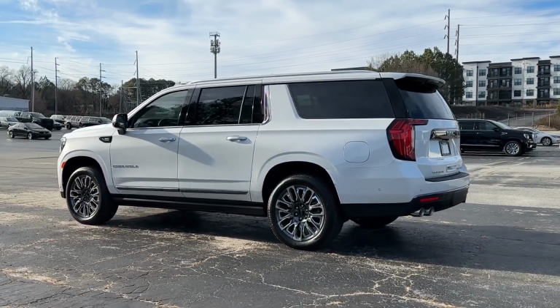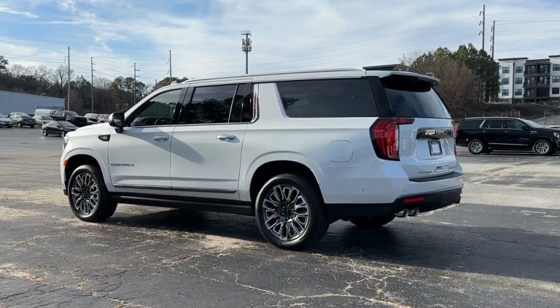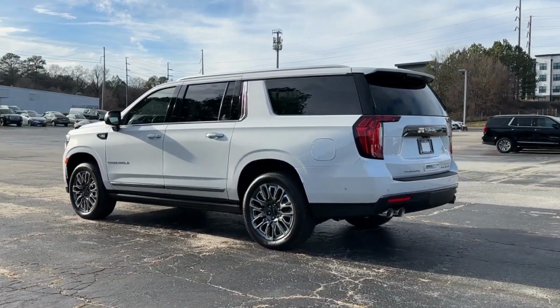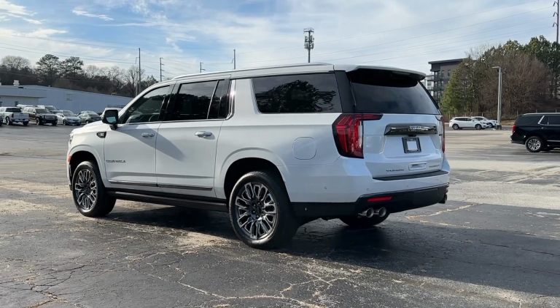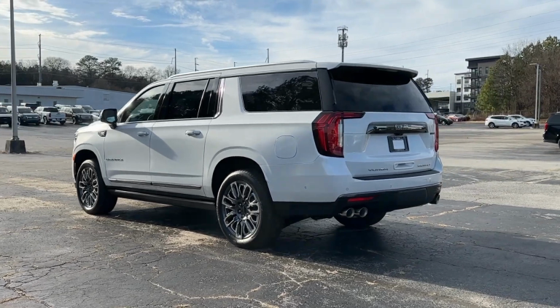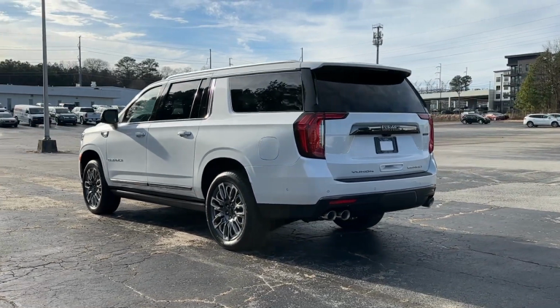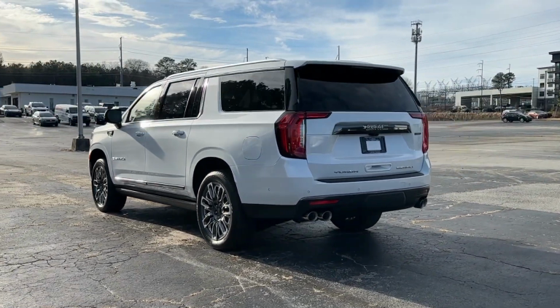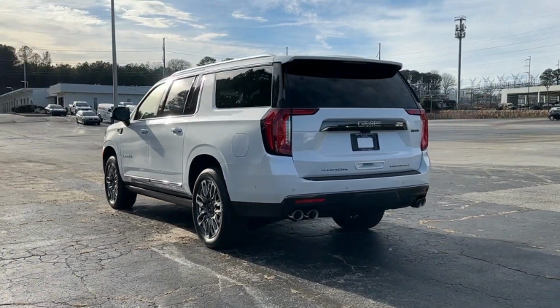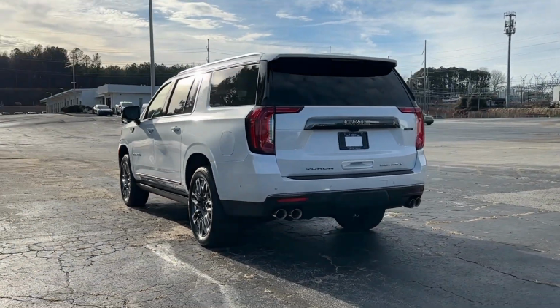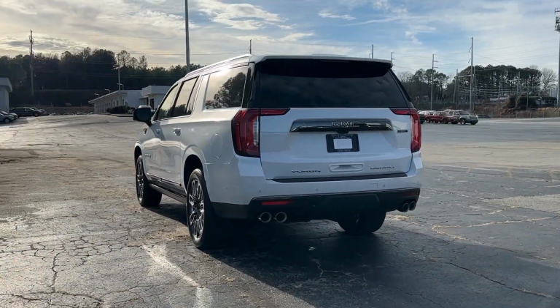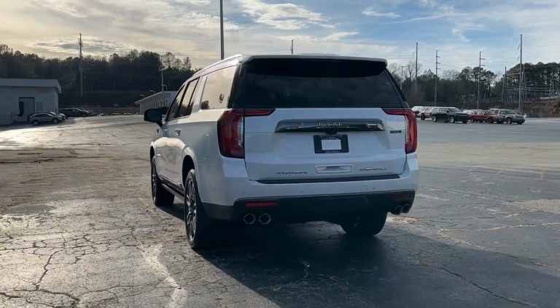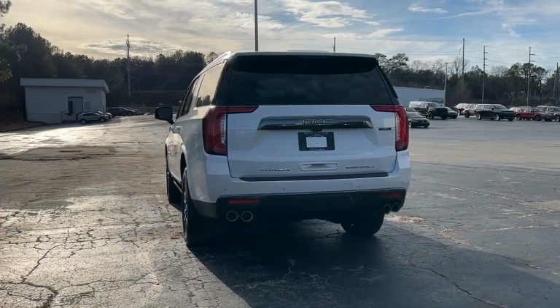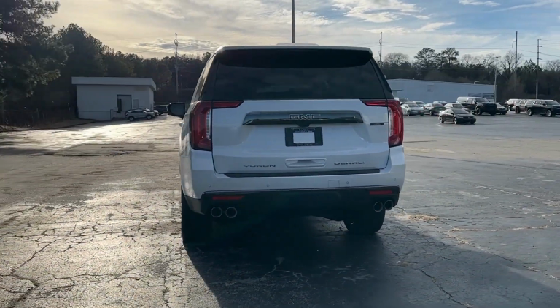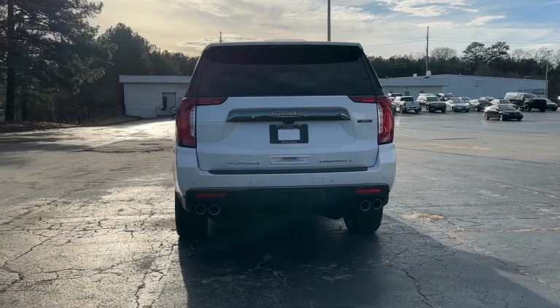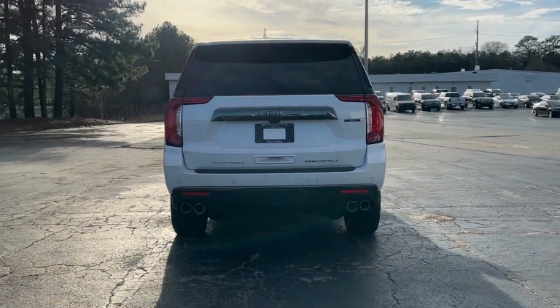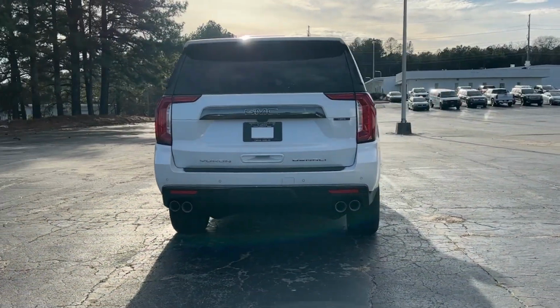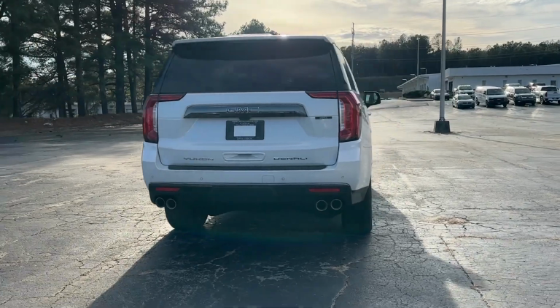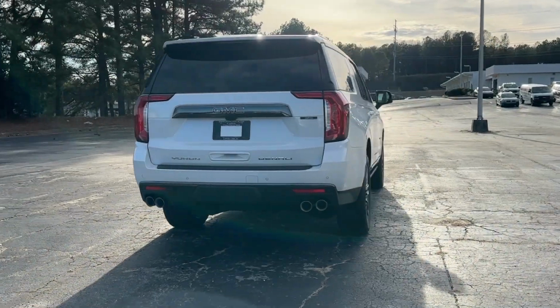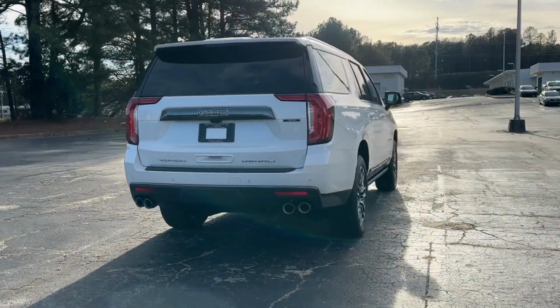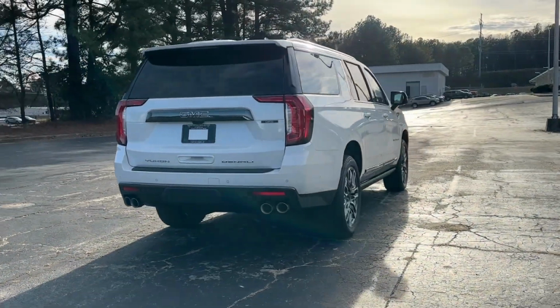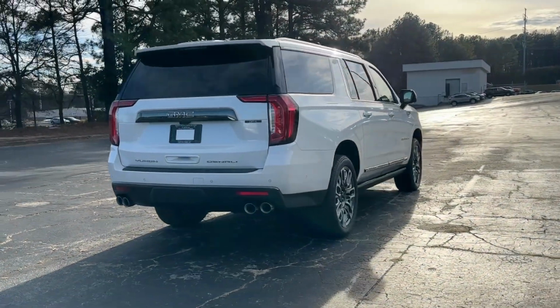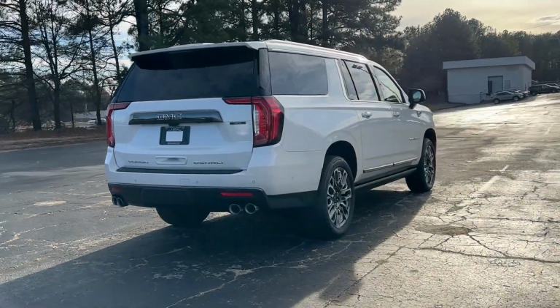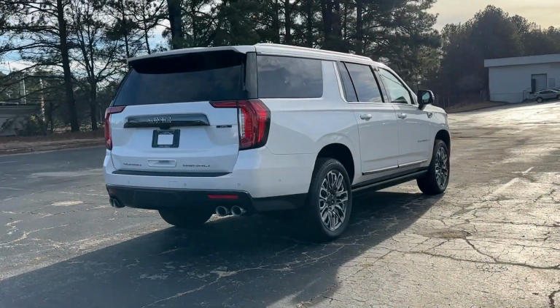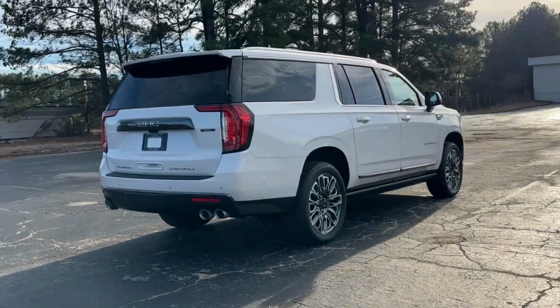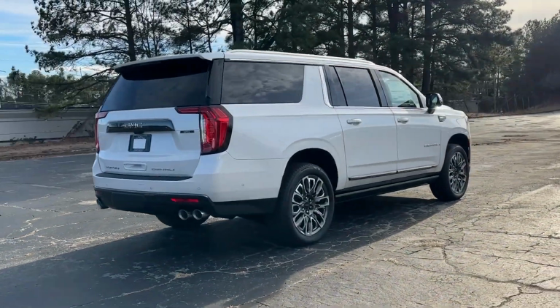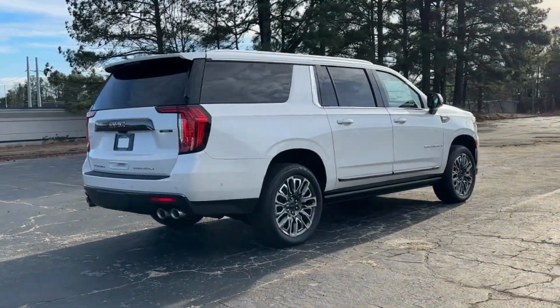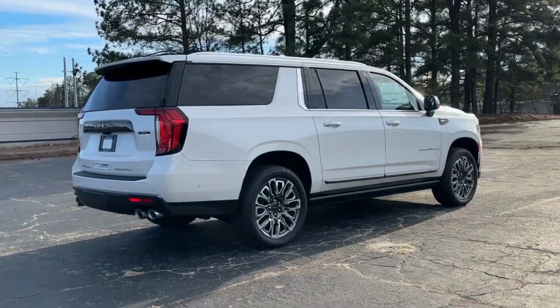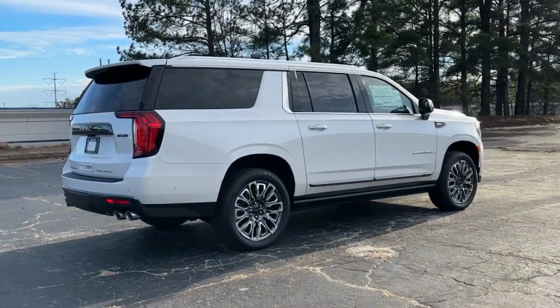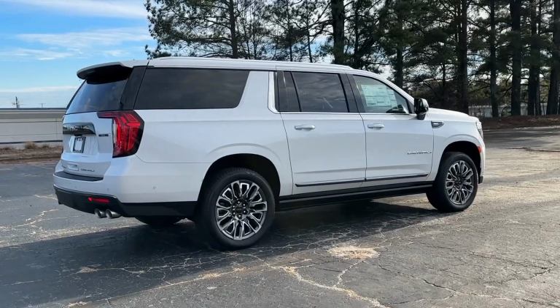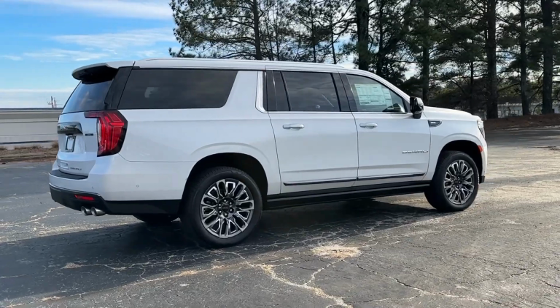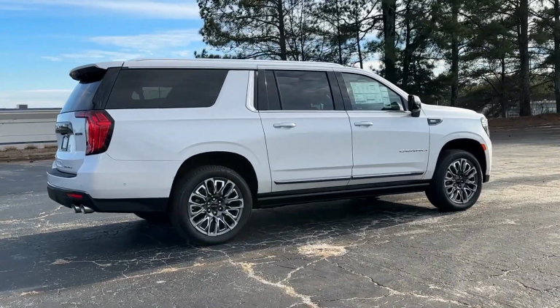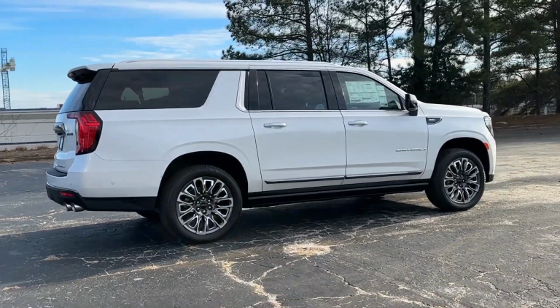Its extended wheelbase and brawning towing capacity make this your go-to vehicle for family adventuring. Don't cut corners — this impressive Yukon XL has the space and capability you need.